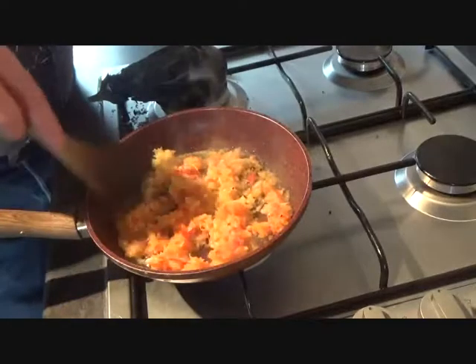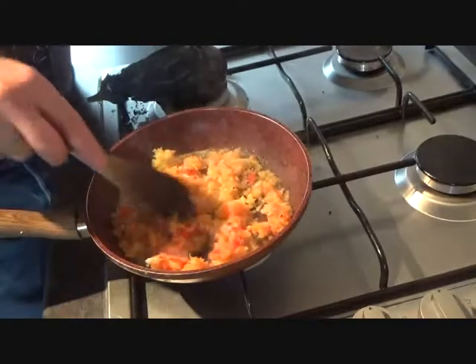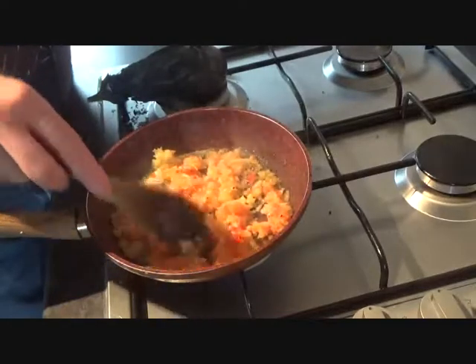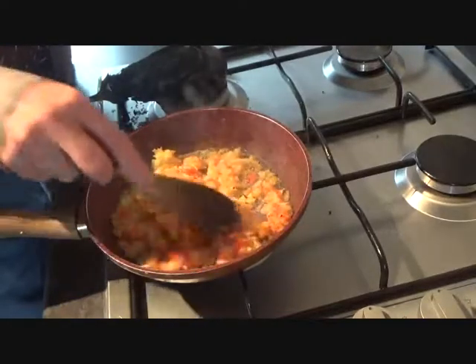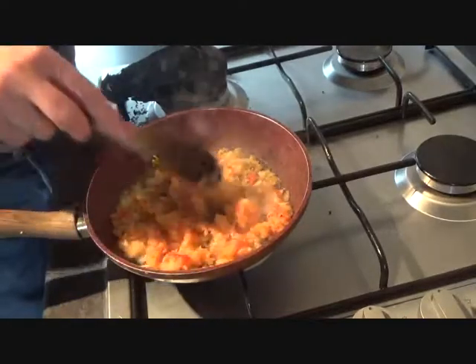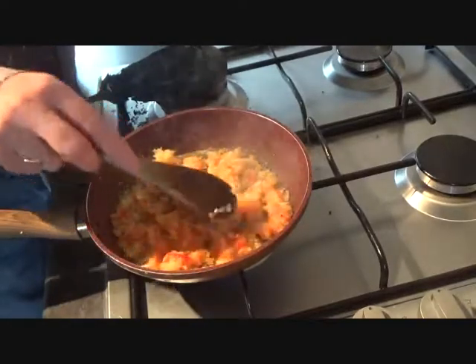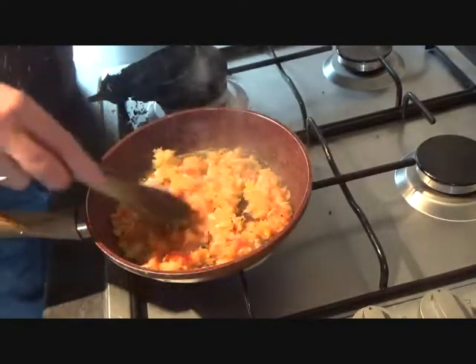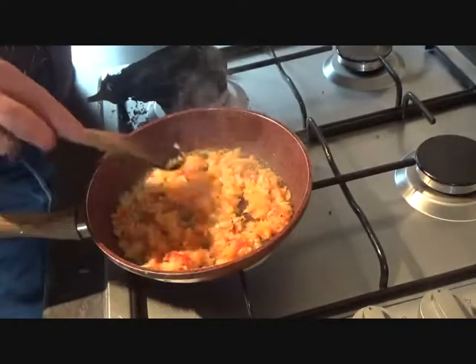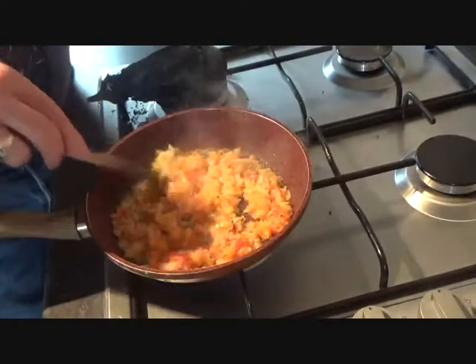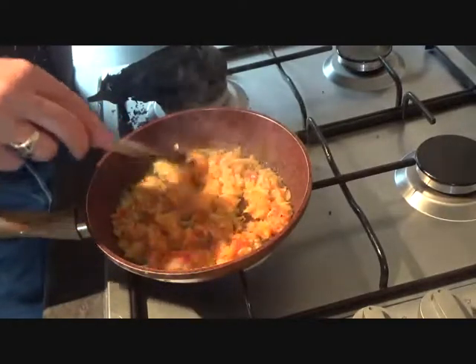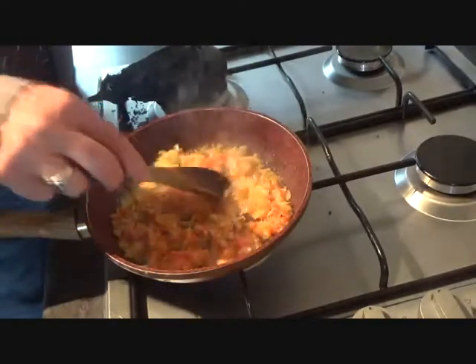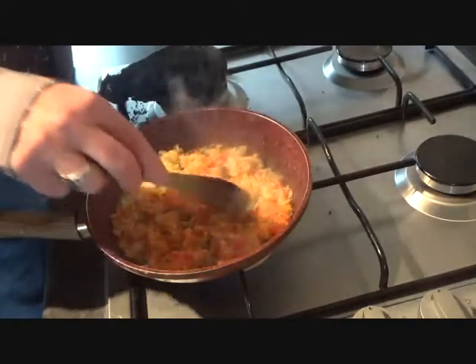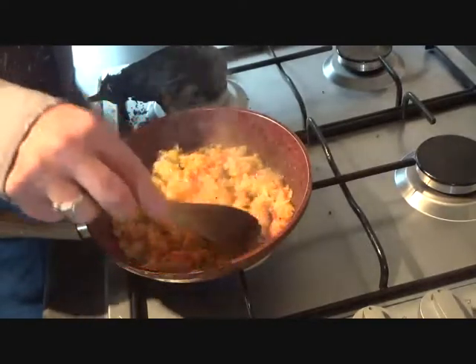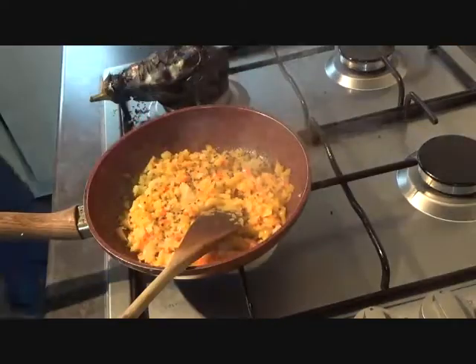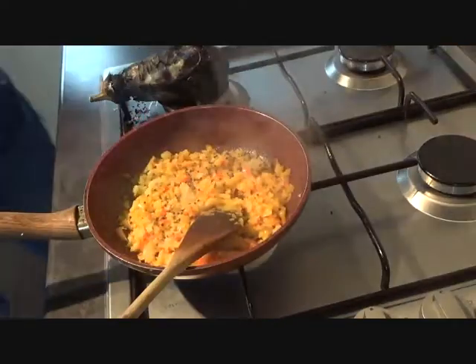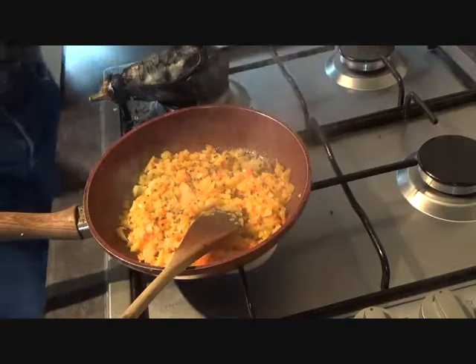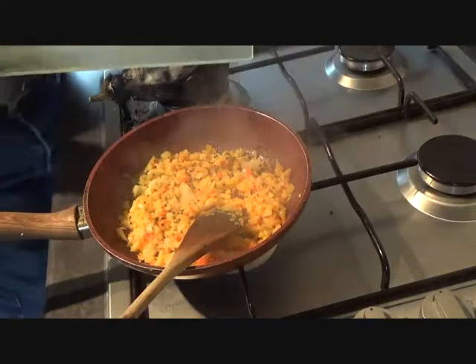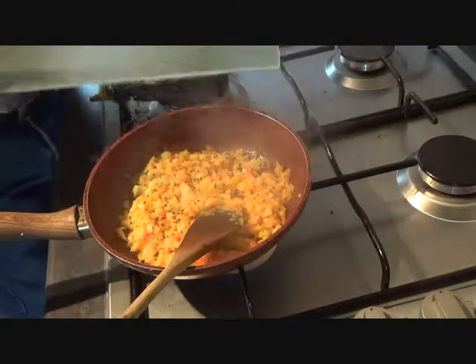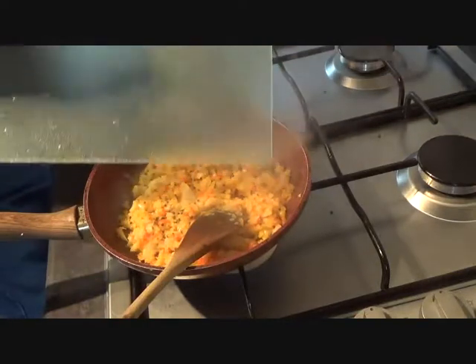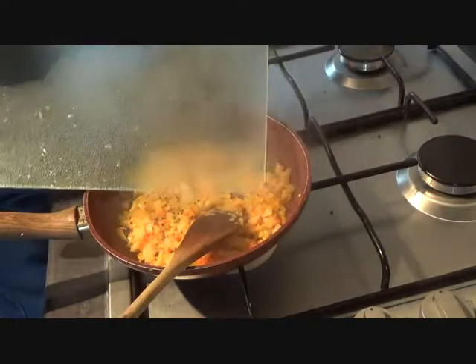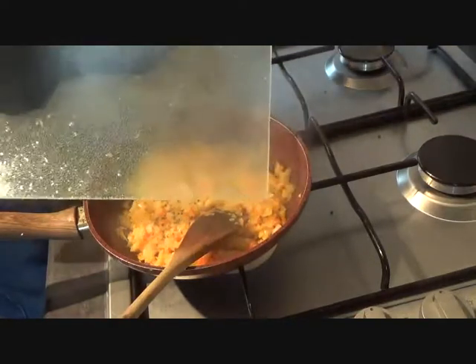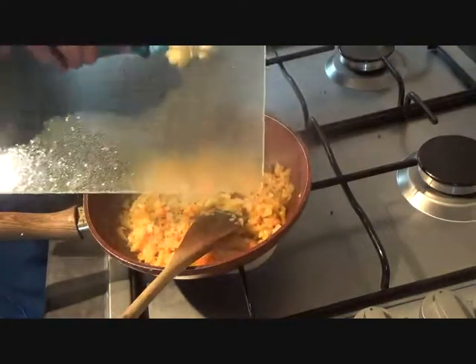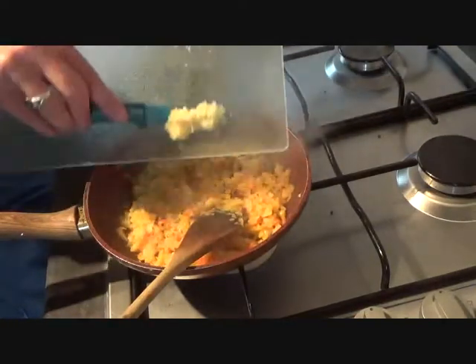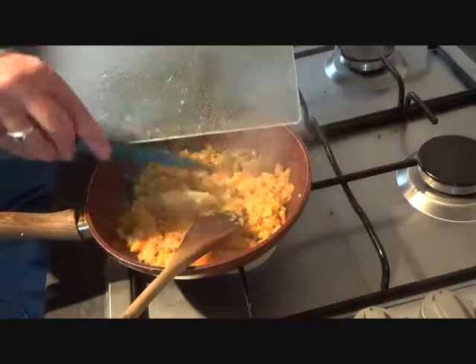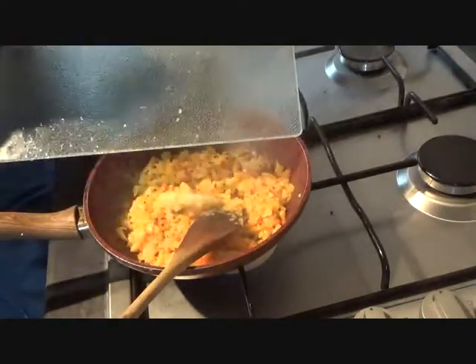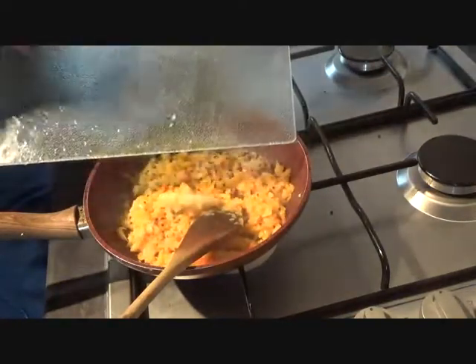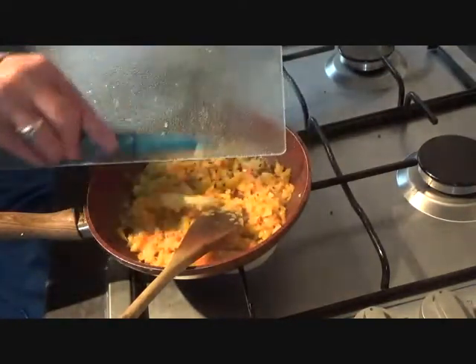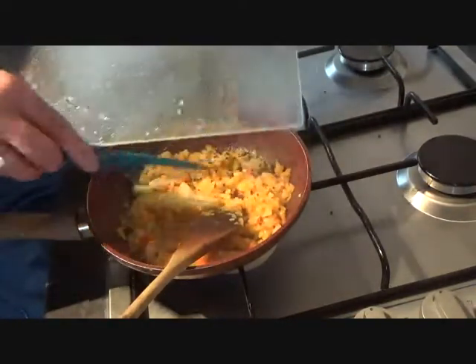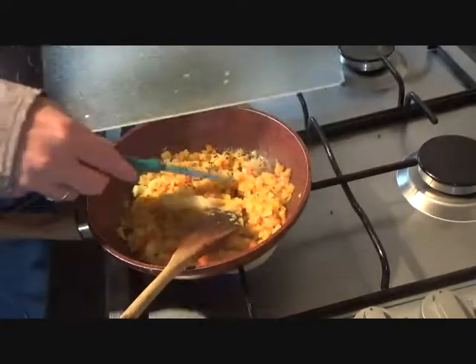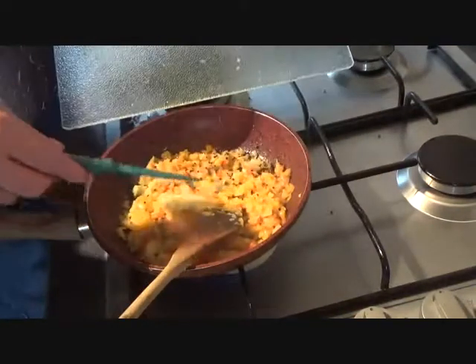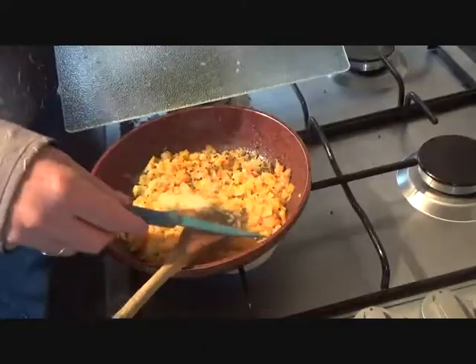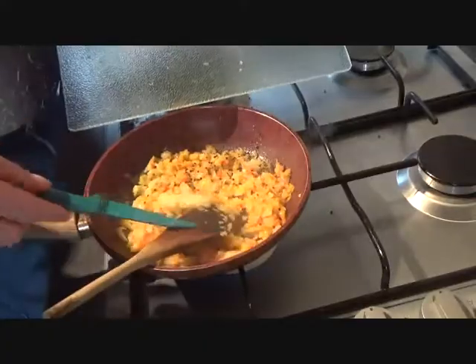And then you're just going to cook them through for five minutes. With everything cooking nicely, it's time to give your garlic a couple of minutes as well.